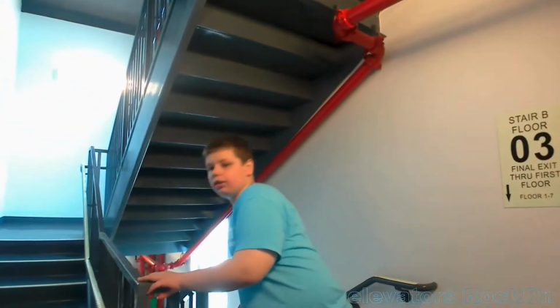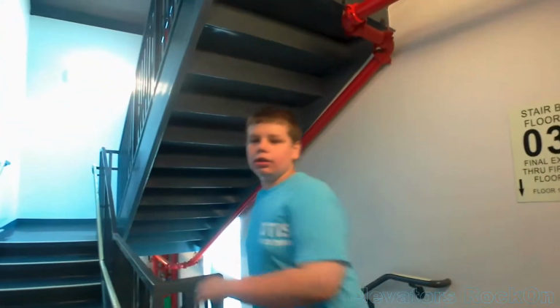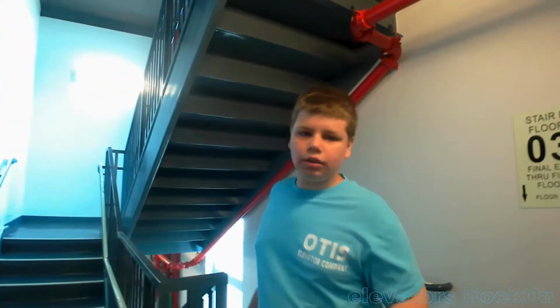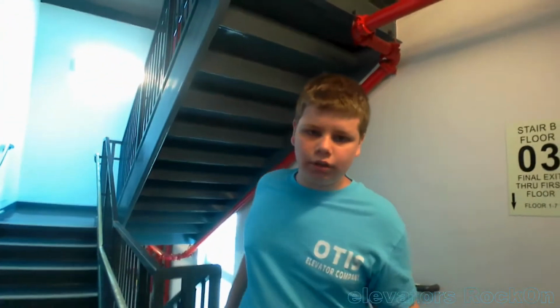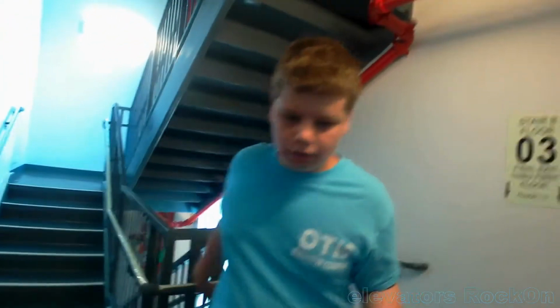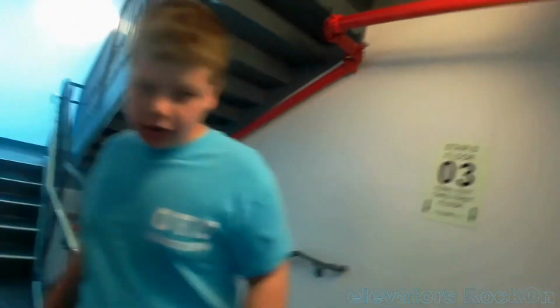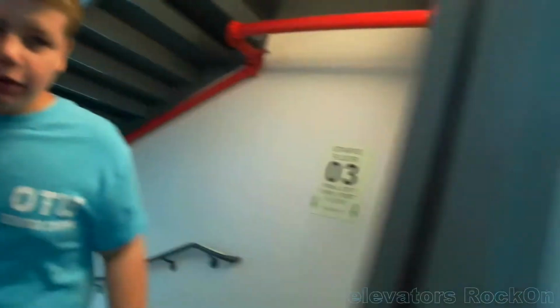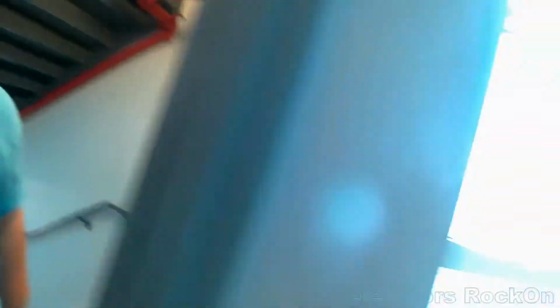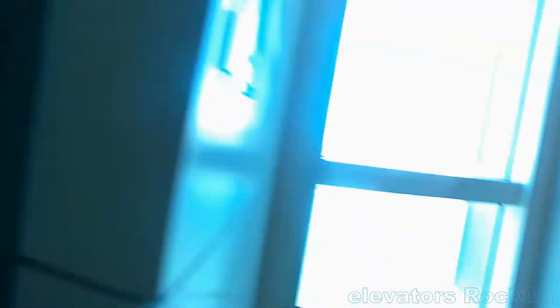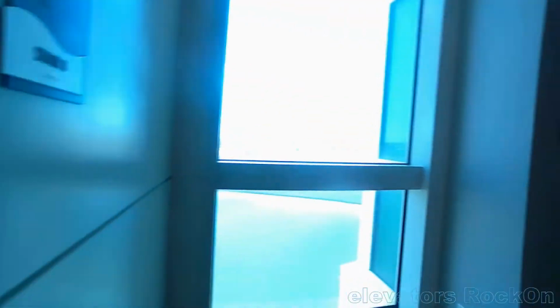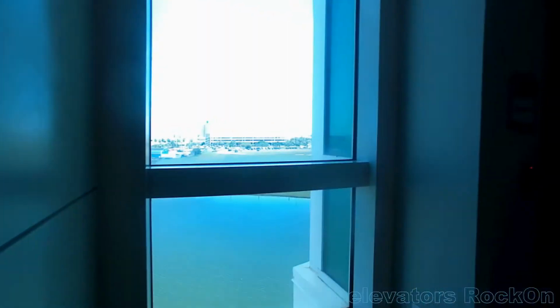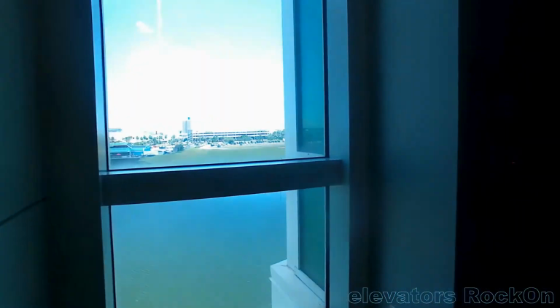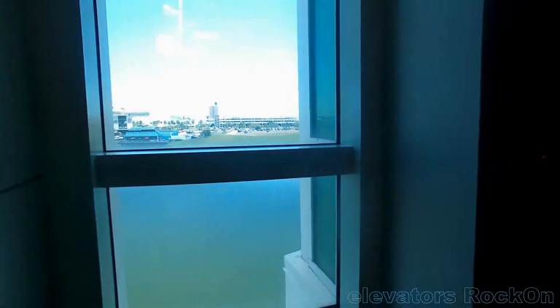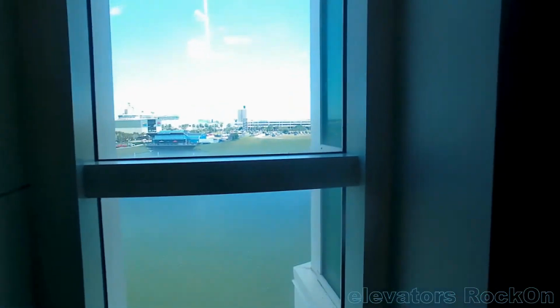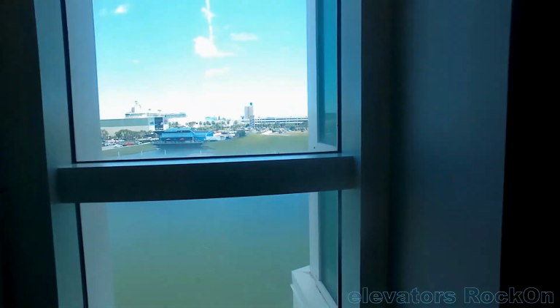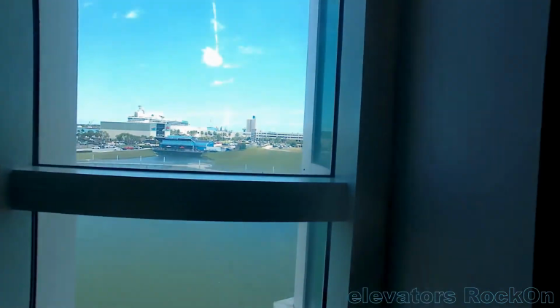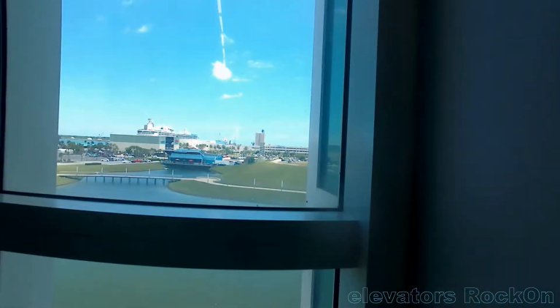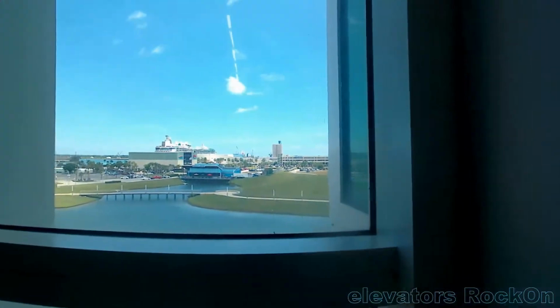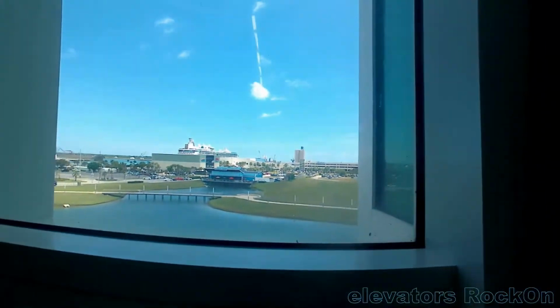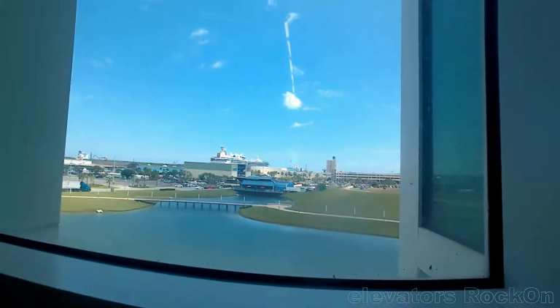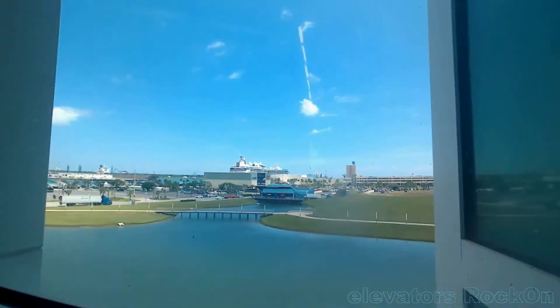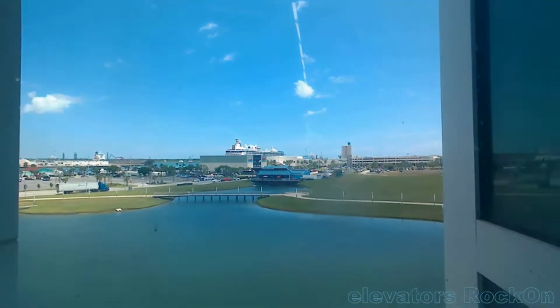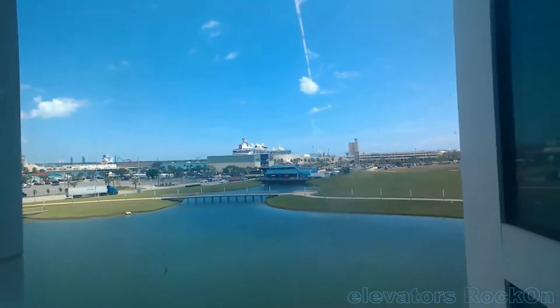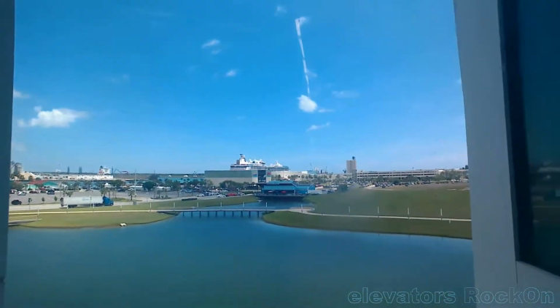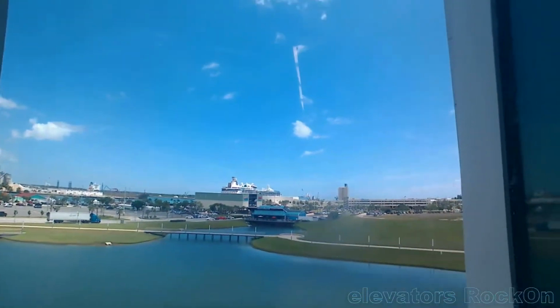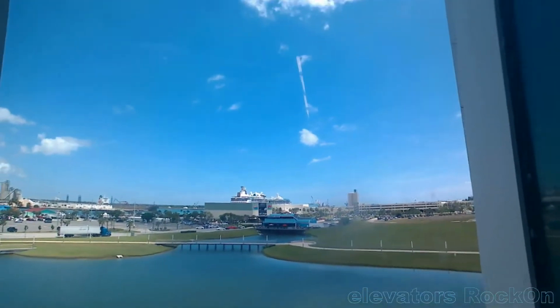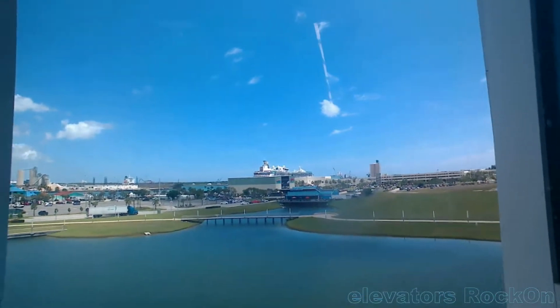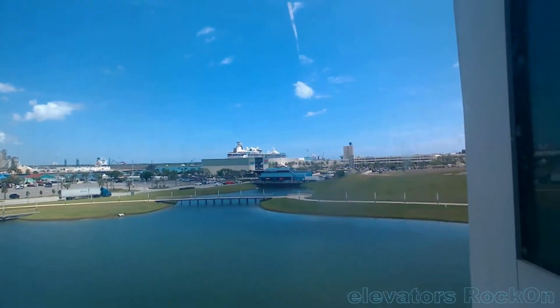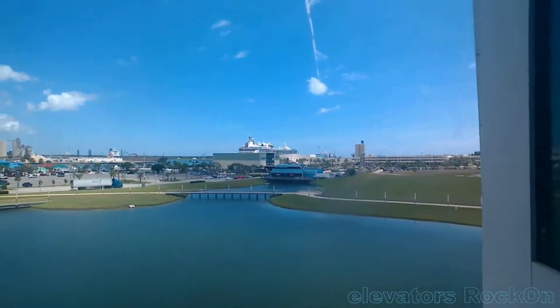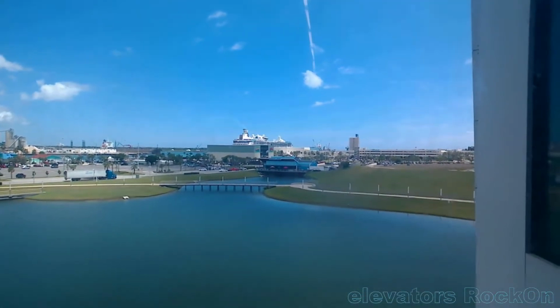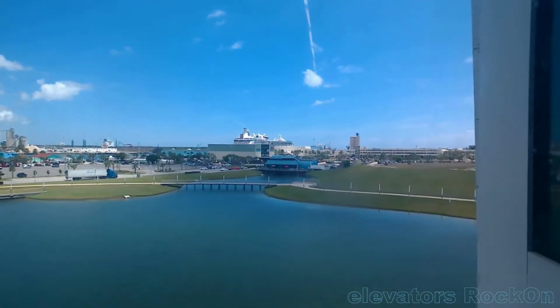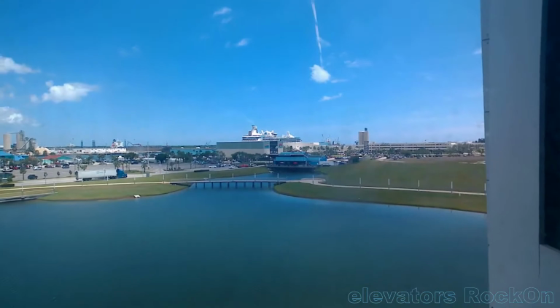Stairwell D. Yeah, we're going to show that one. And the view is to be seen. Oh, we have a nice cruise ship waiting out there.